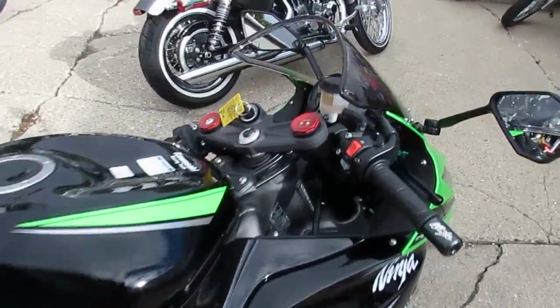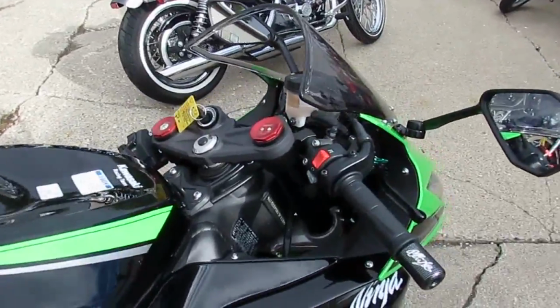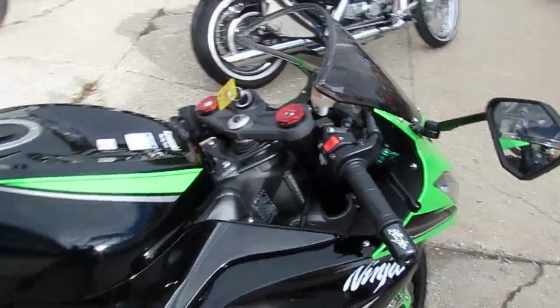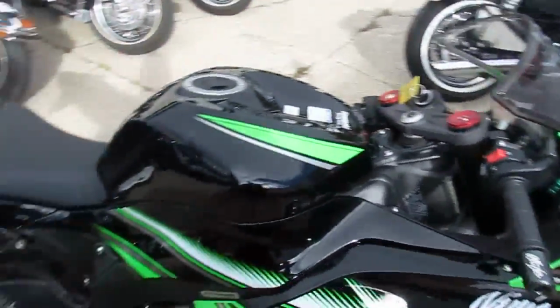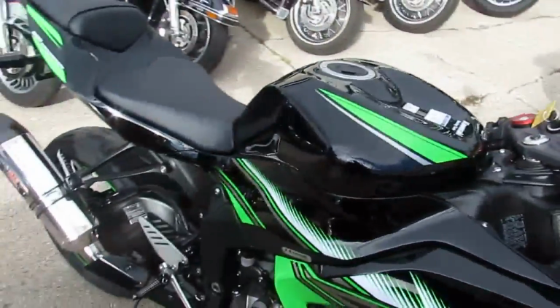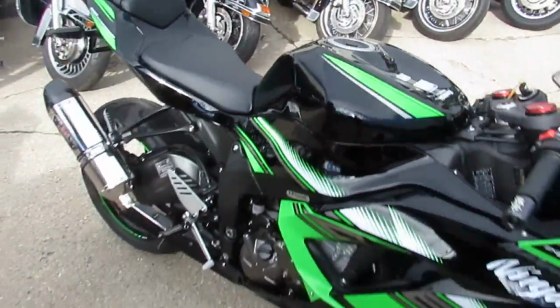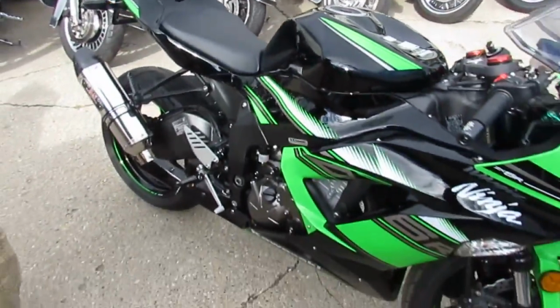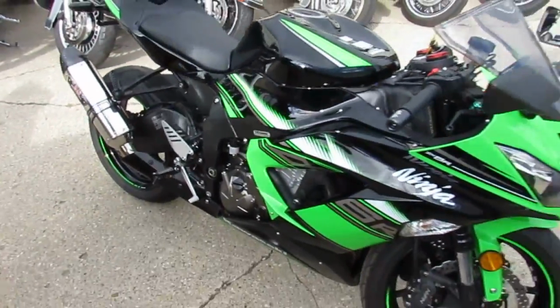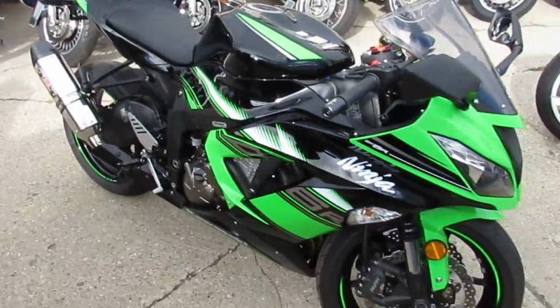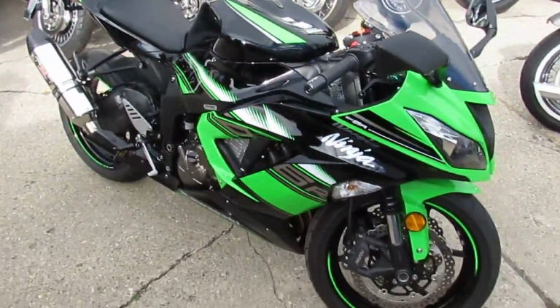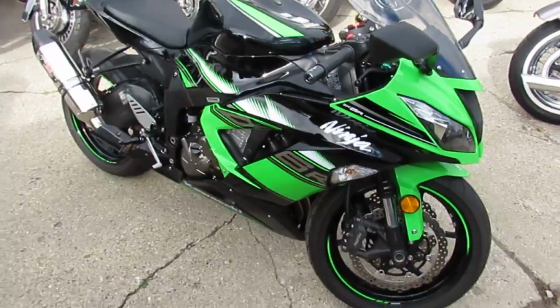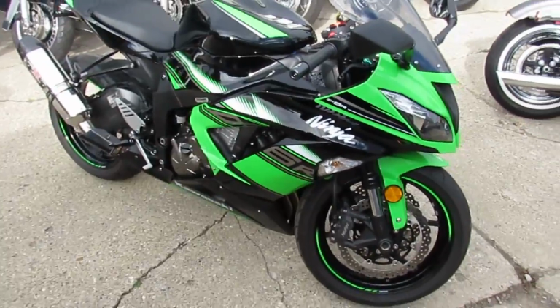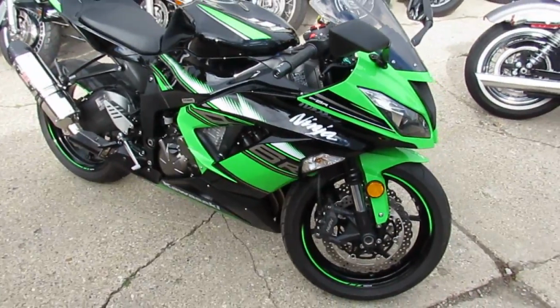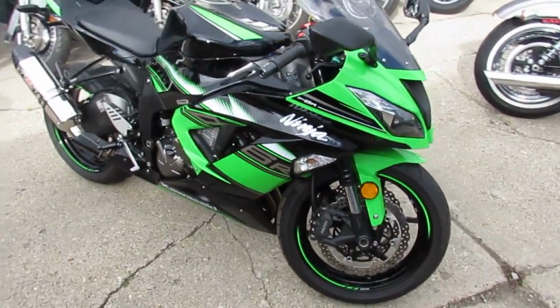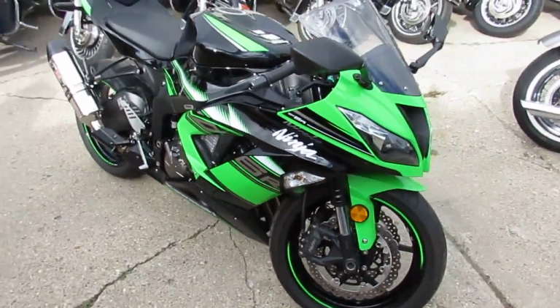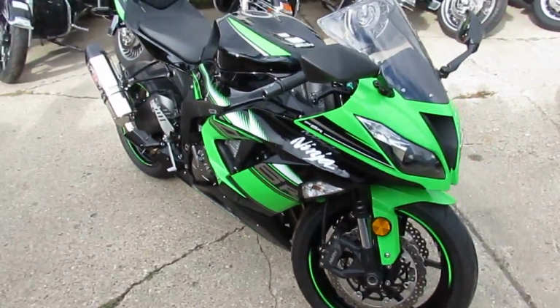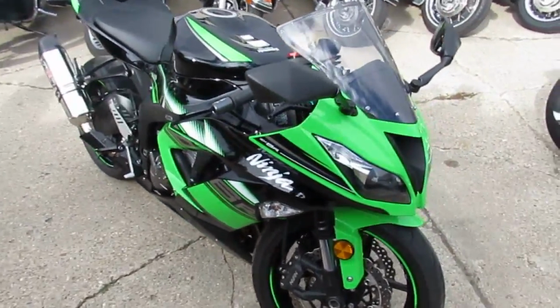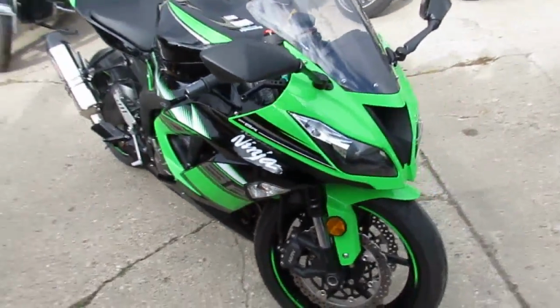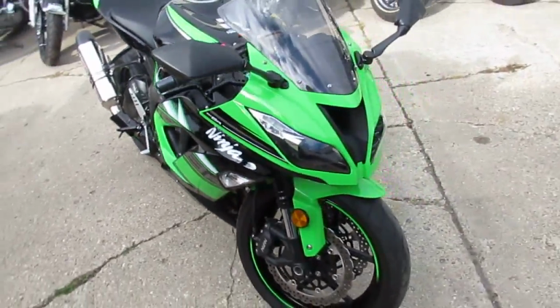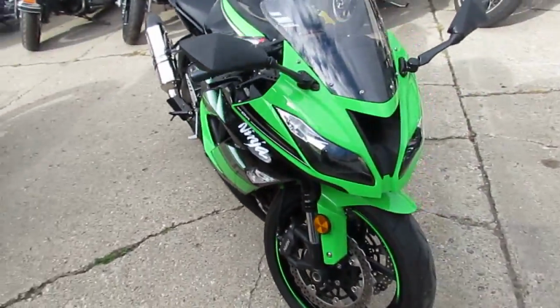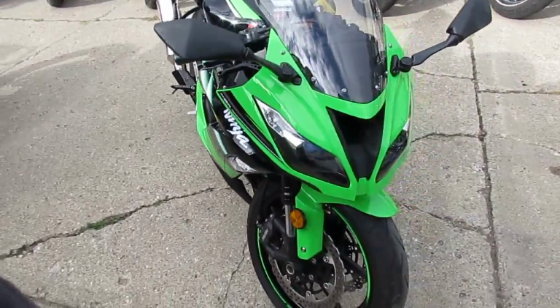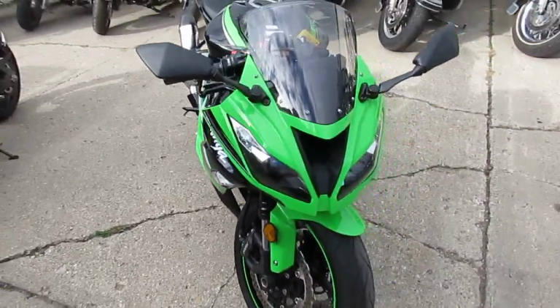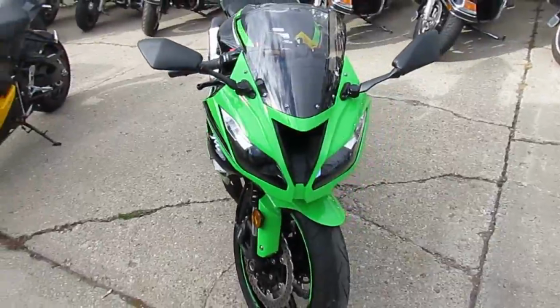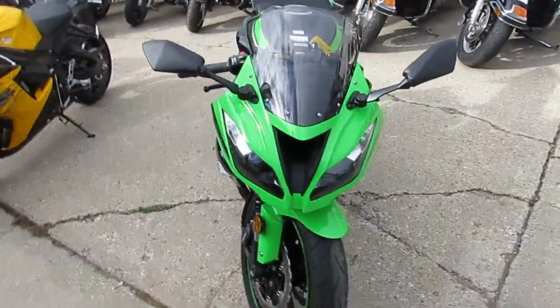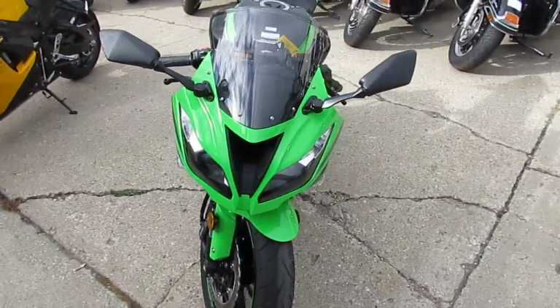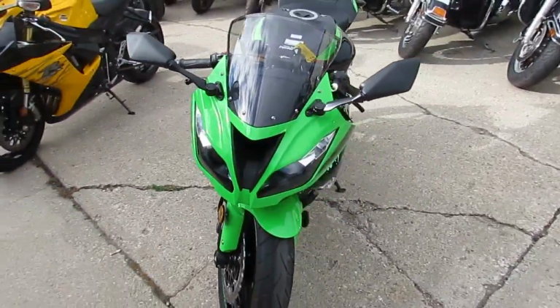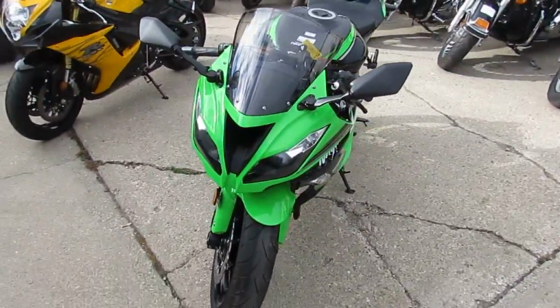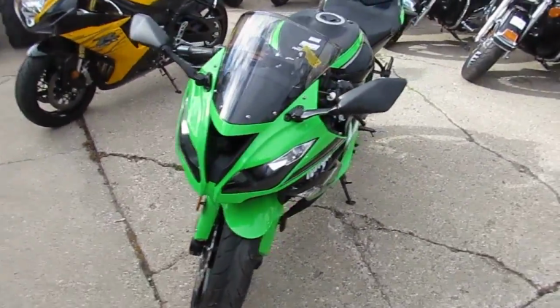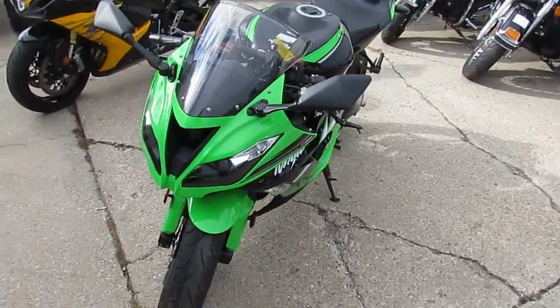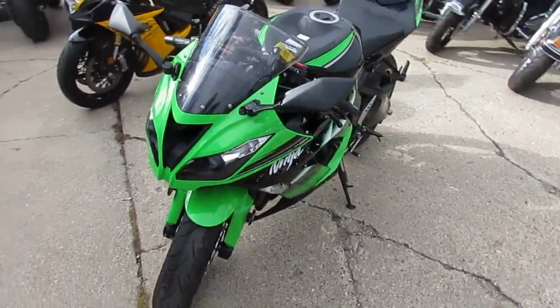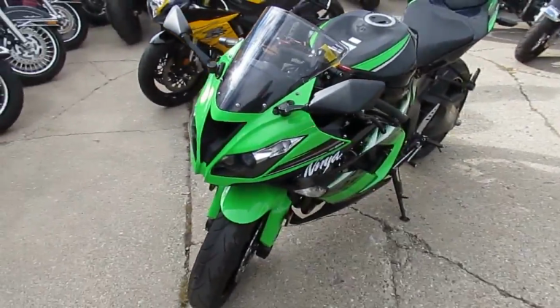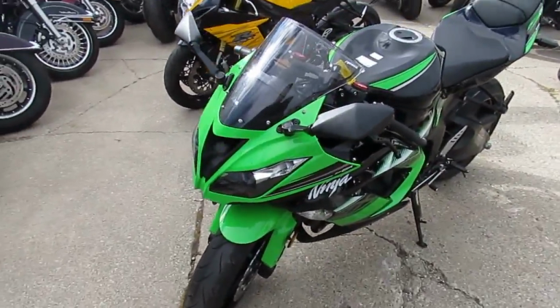One we're doing a video on here is a 2016 ZX636. That's a good-looking bike. Geez, another low-mileage one — 1,335 miles on this 2016.